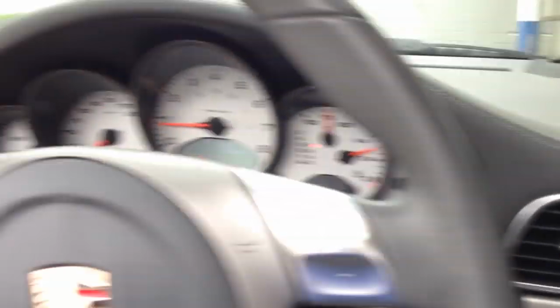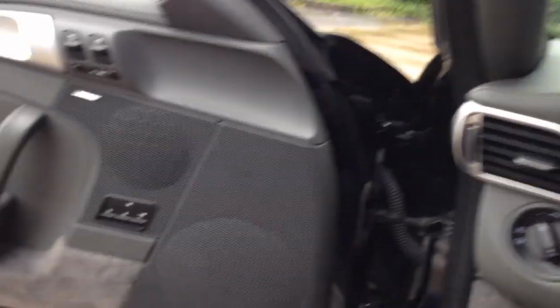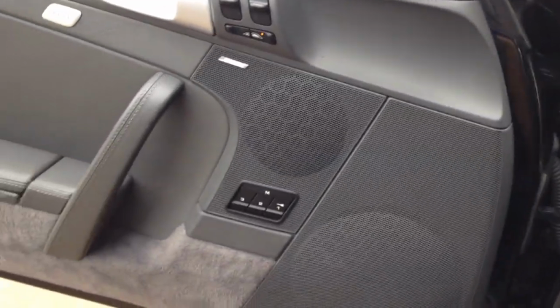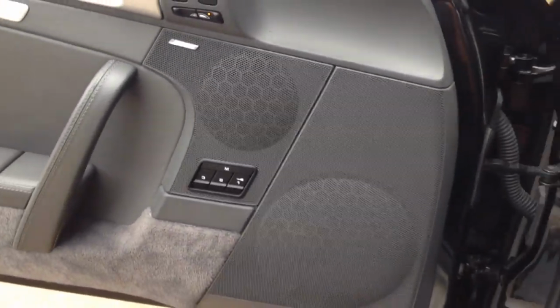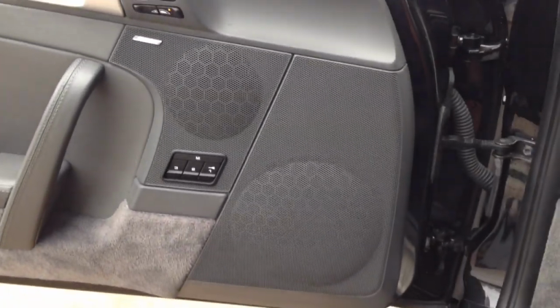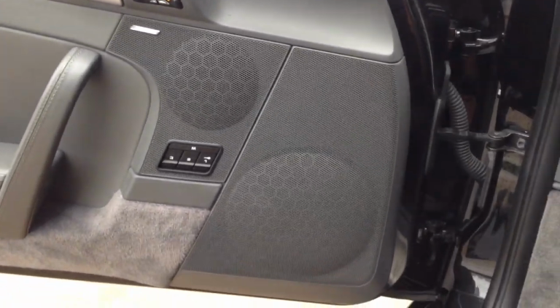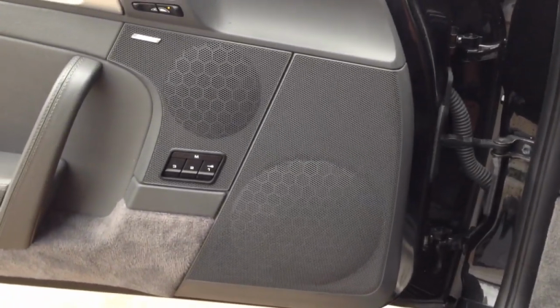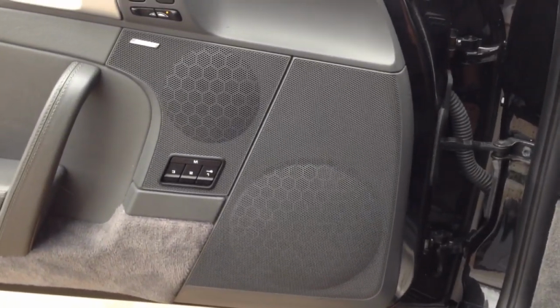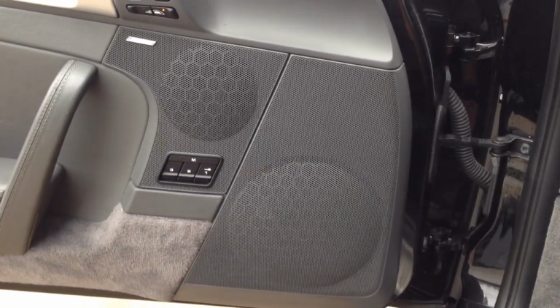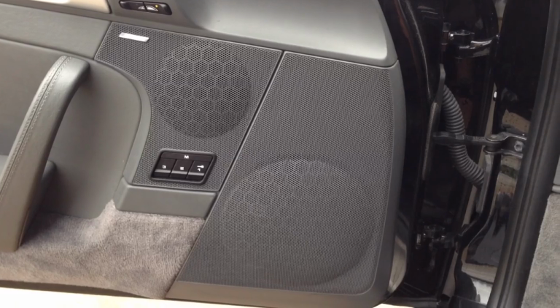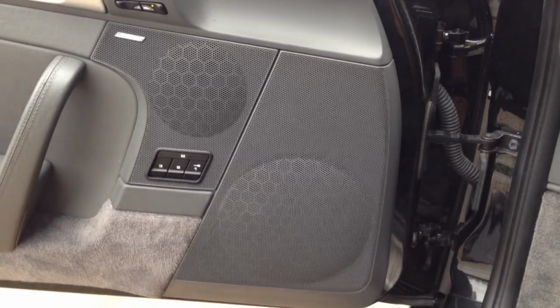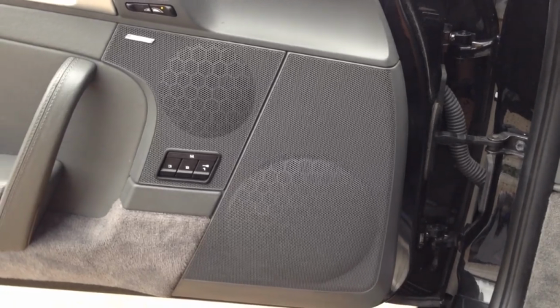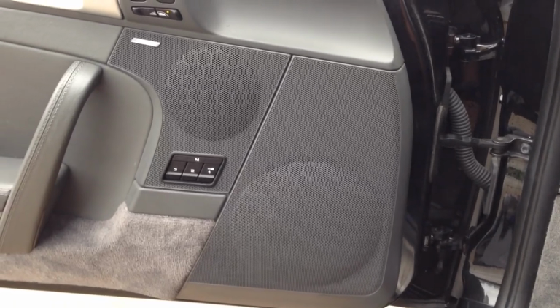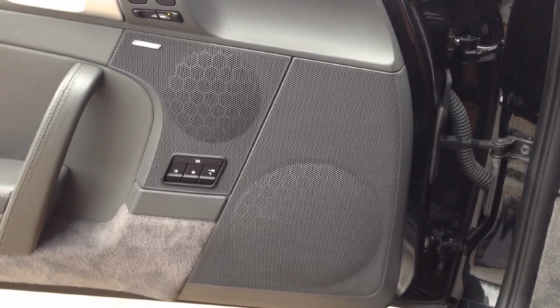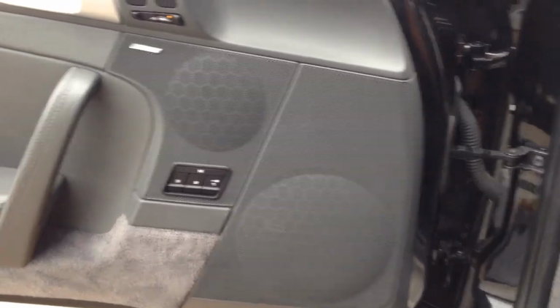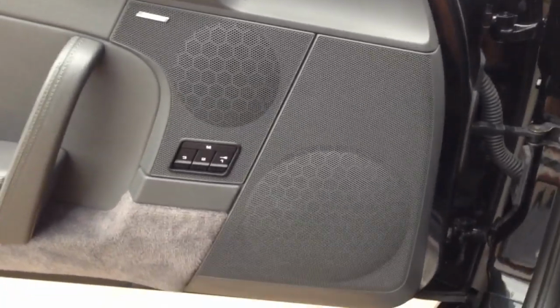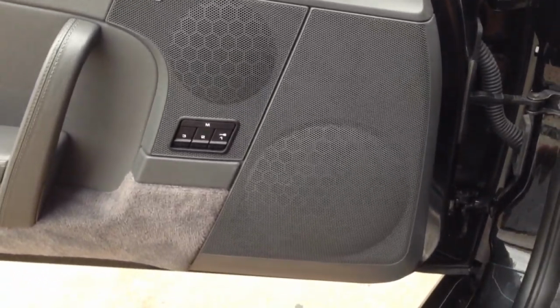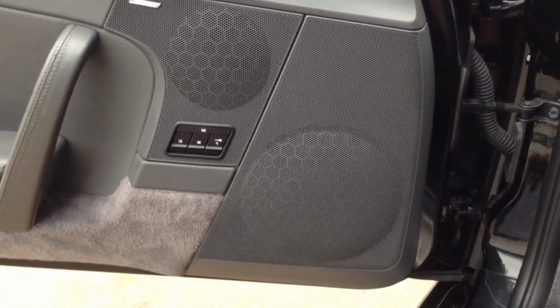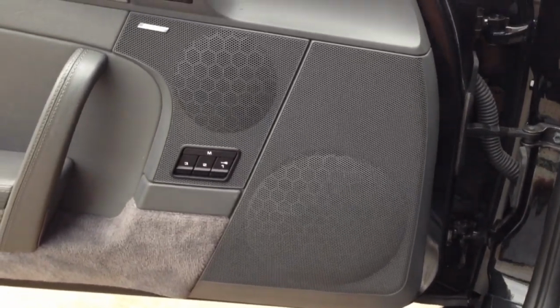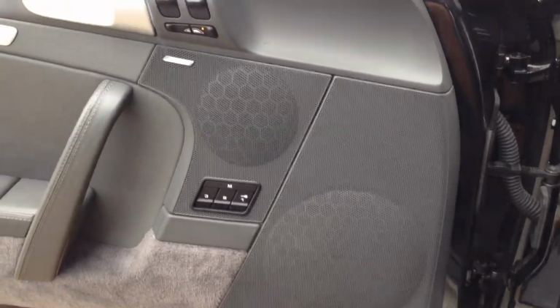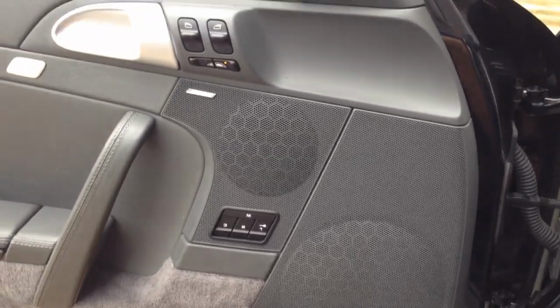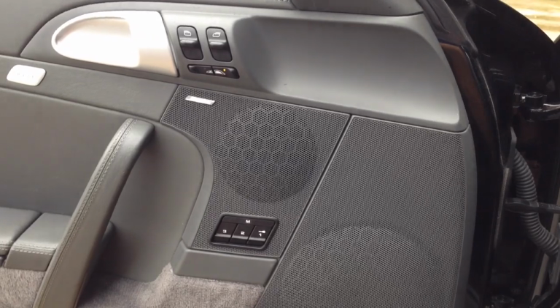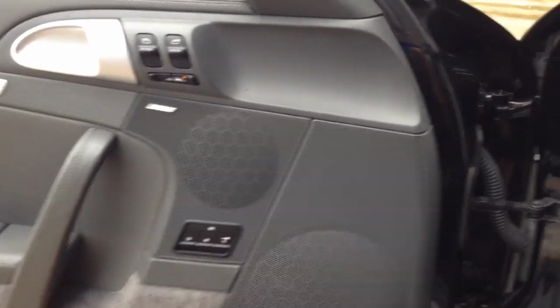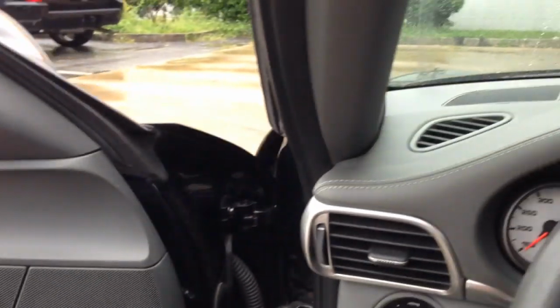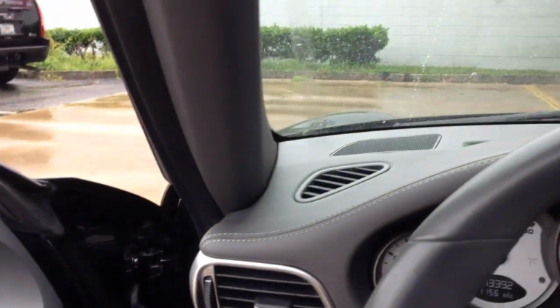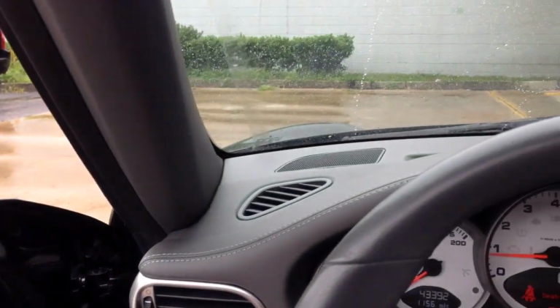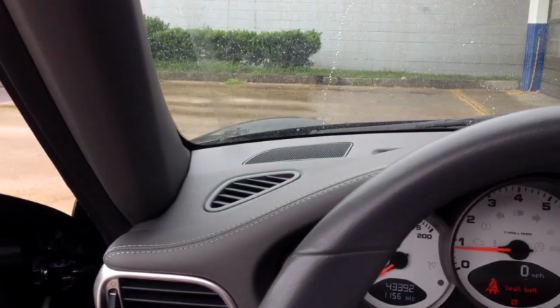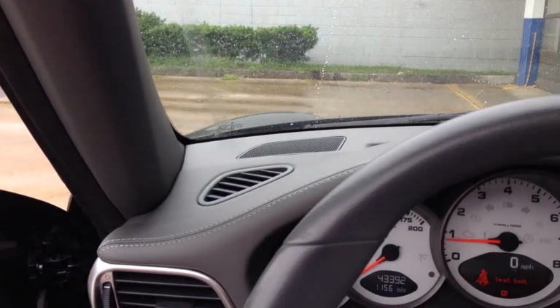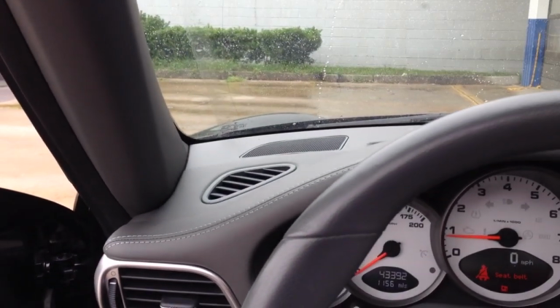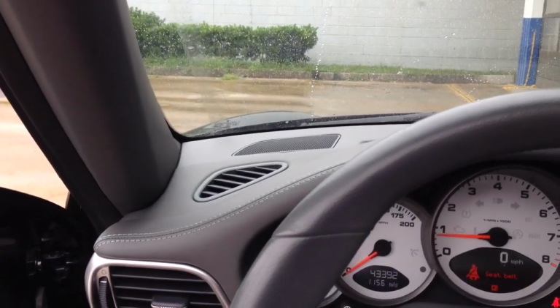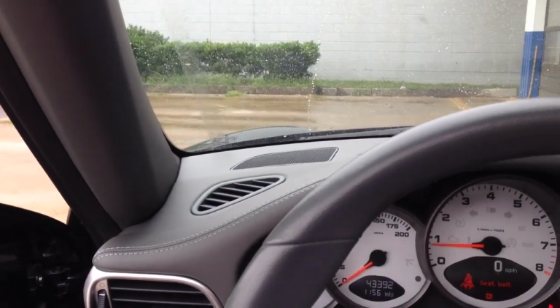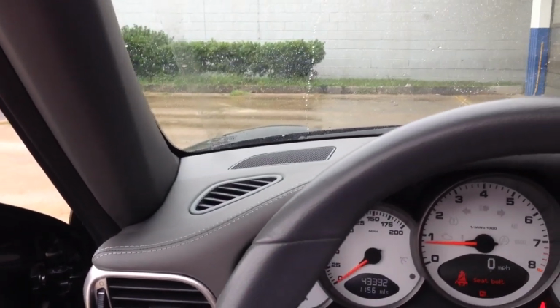In the doors here, we used the factory locations. We did a Hertz high-energy setup — a 6.5-inch mid-bass in the door and a 3-inch in there. And then in the factory locations in the dash, that's where we put the tweeters.